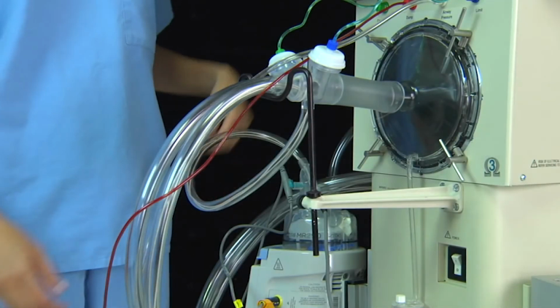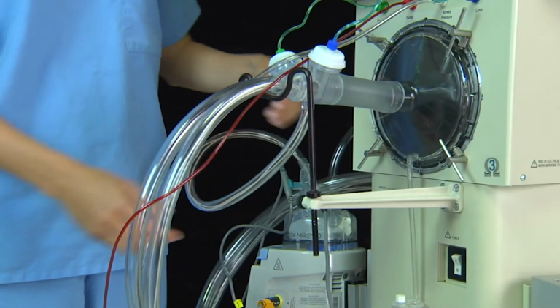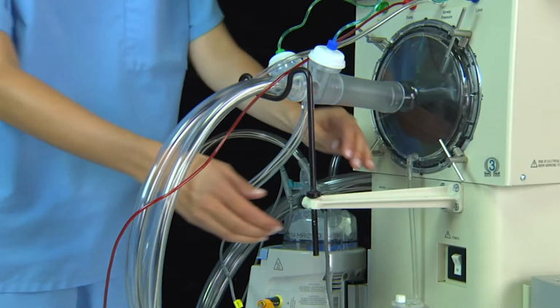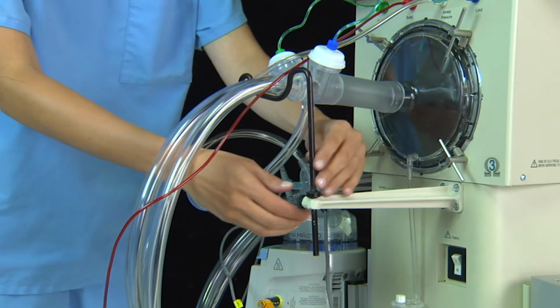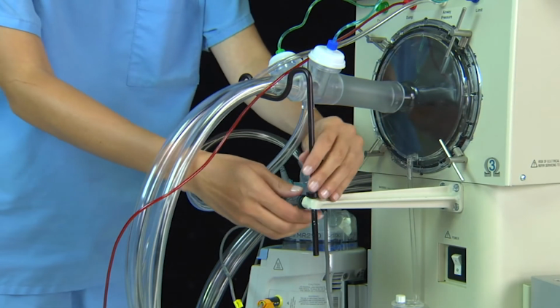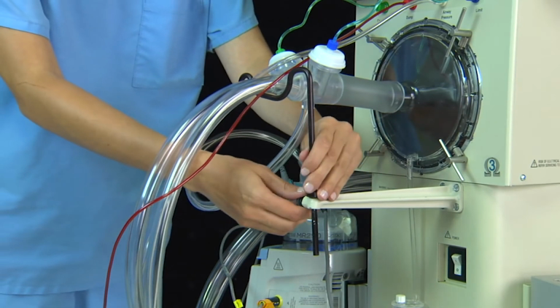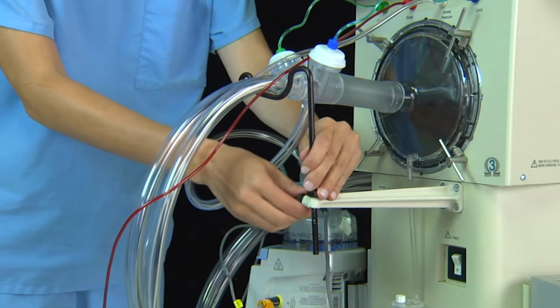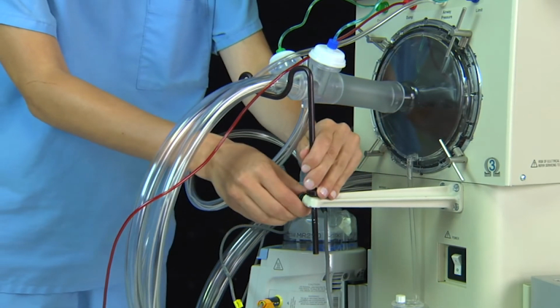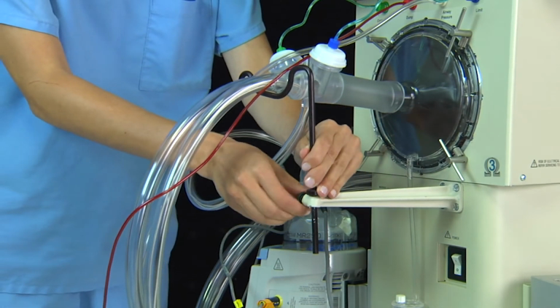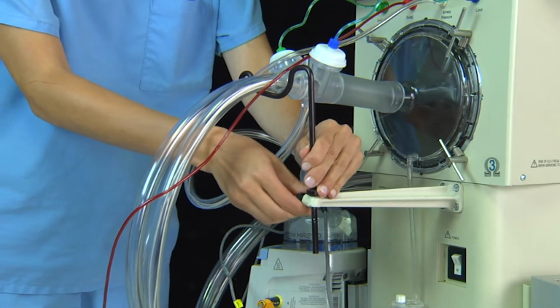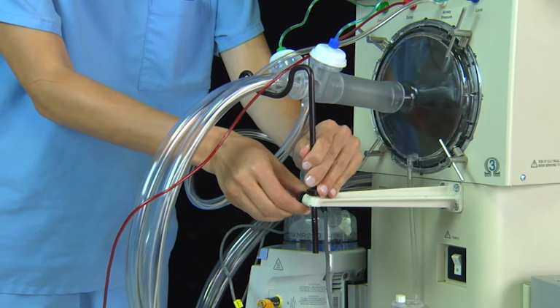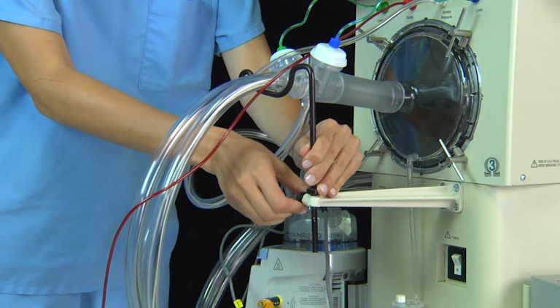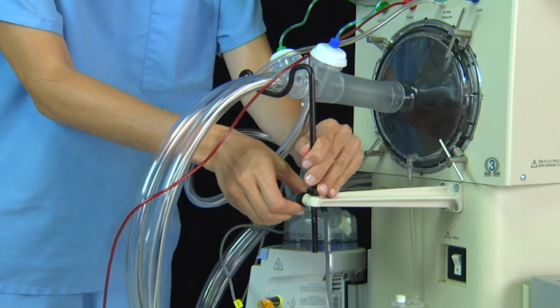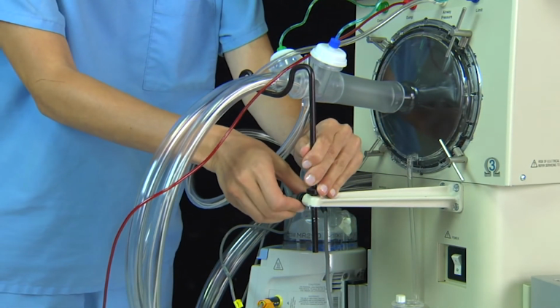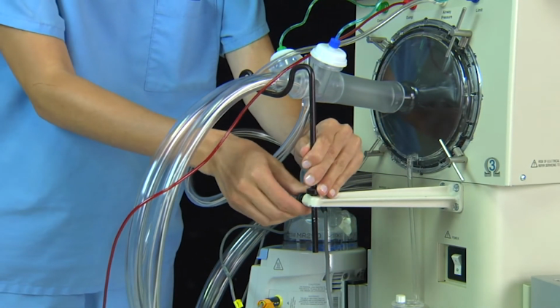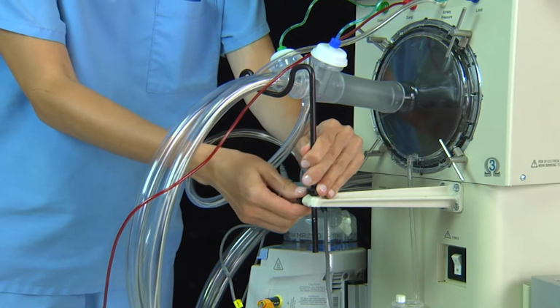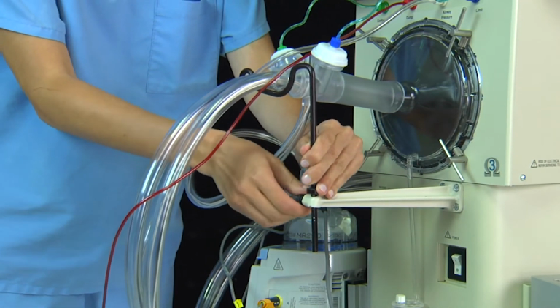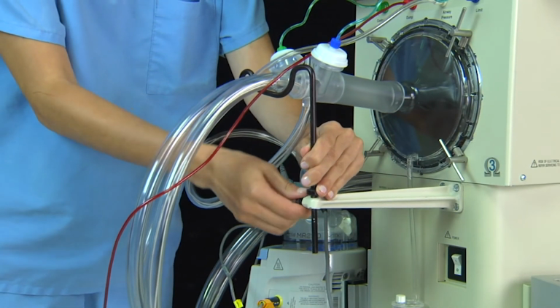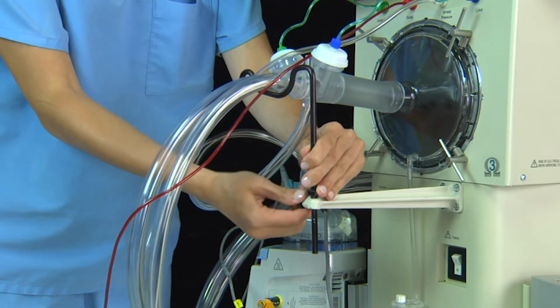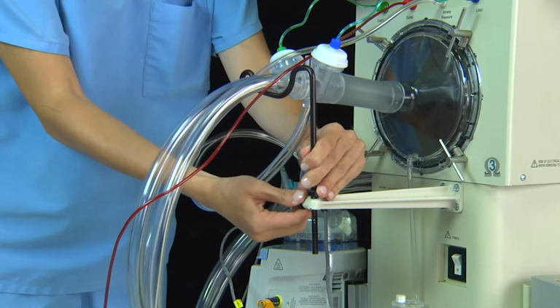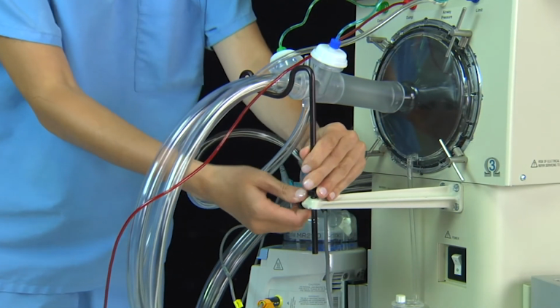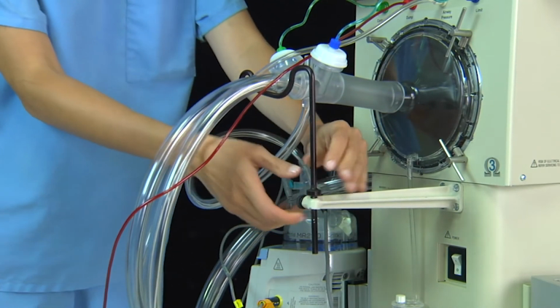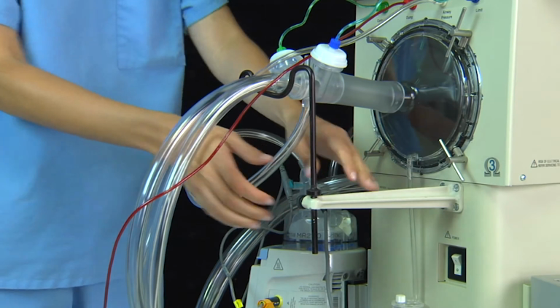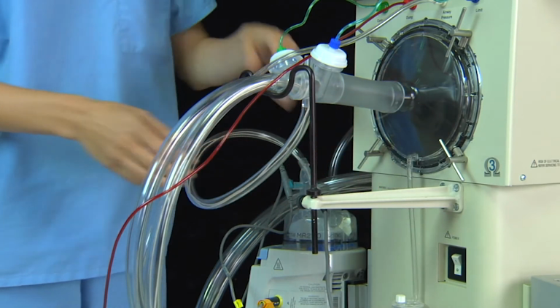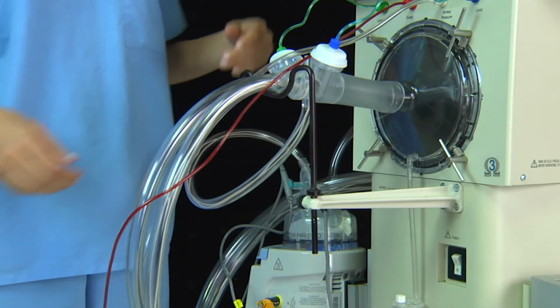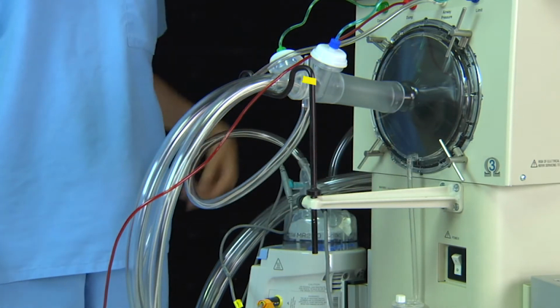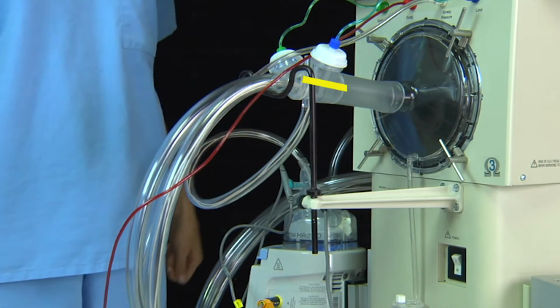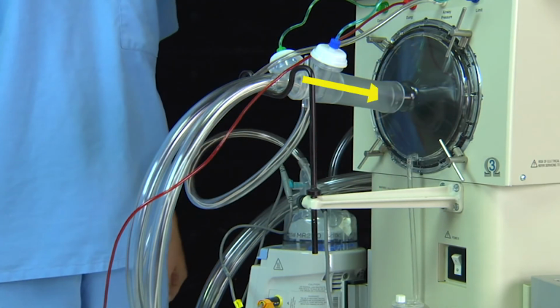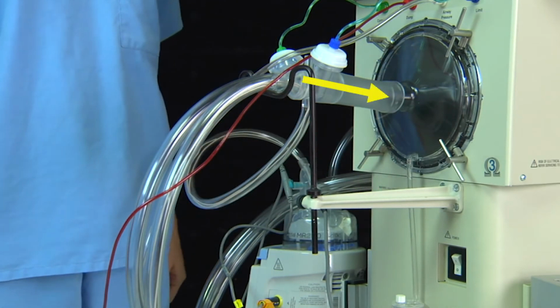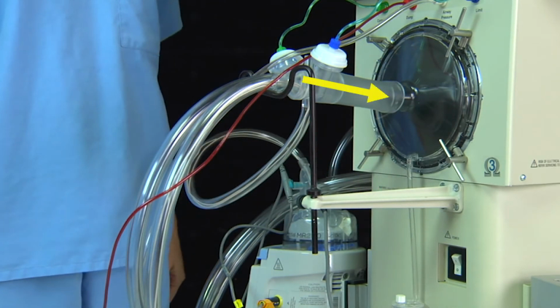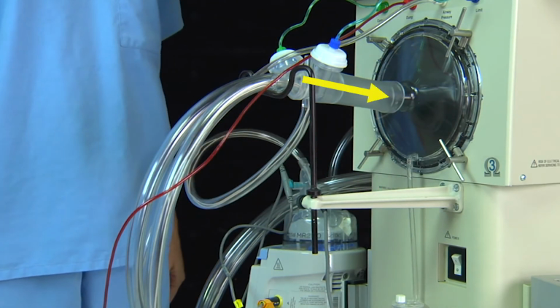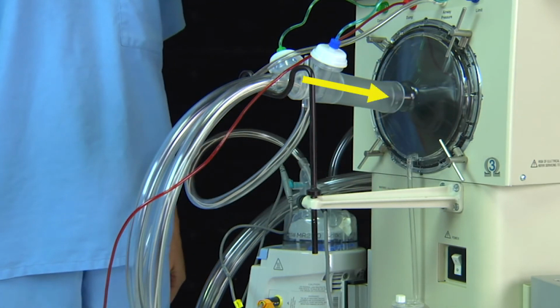Use the cradle adjustment to maintain the proper circuit height and angle. The proper angle should allow condensate to run downward into the water trap.